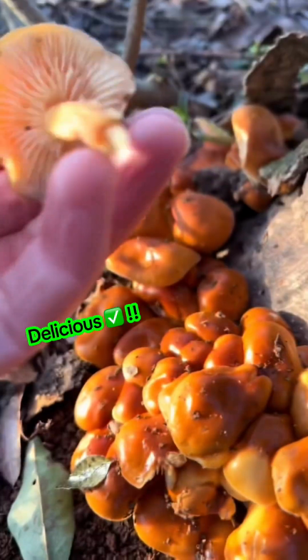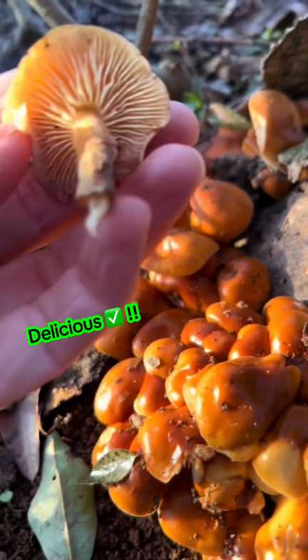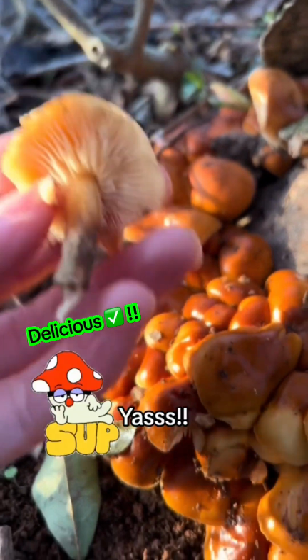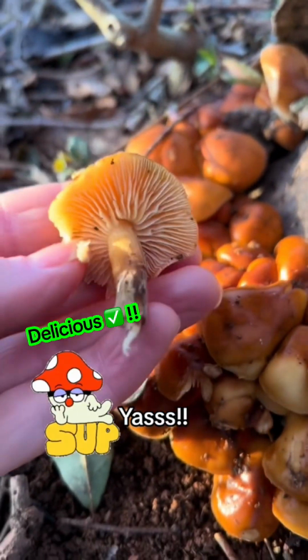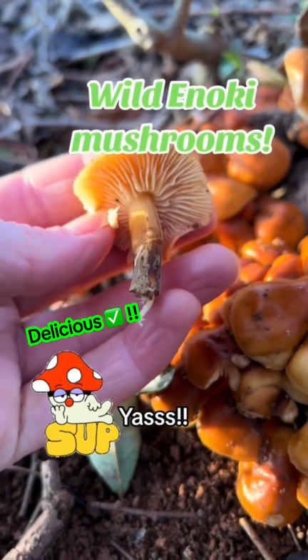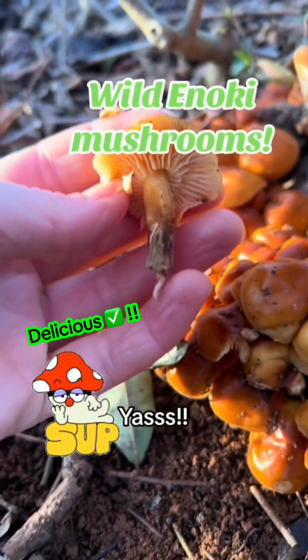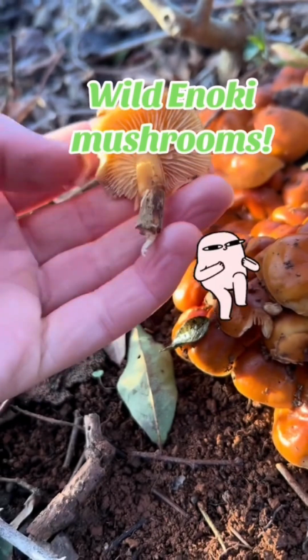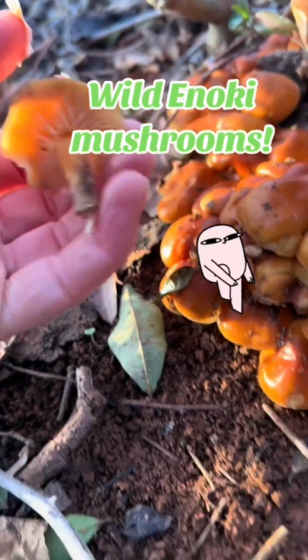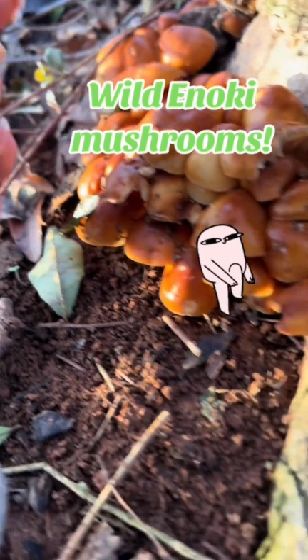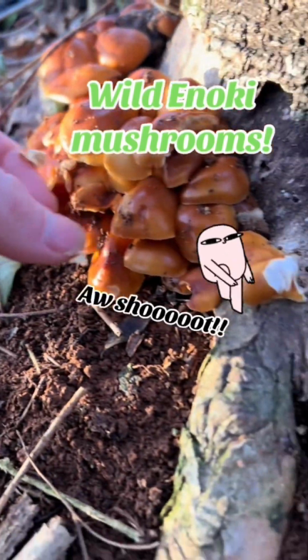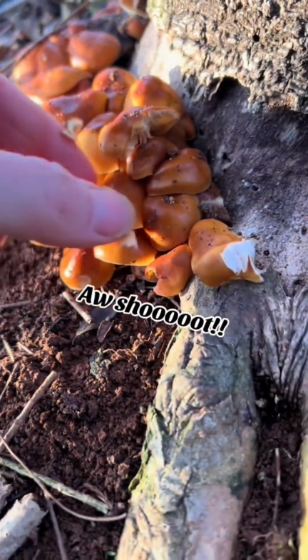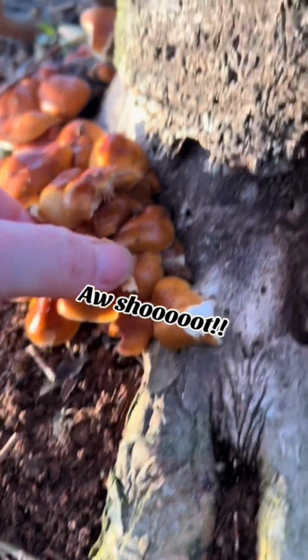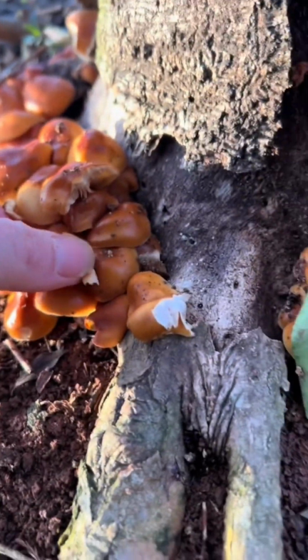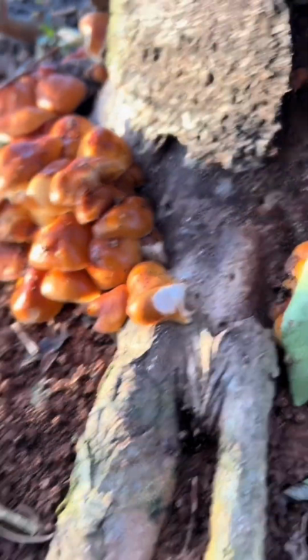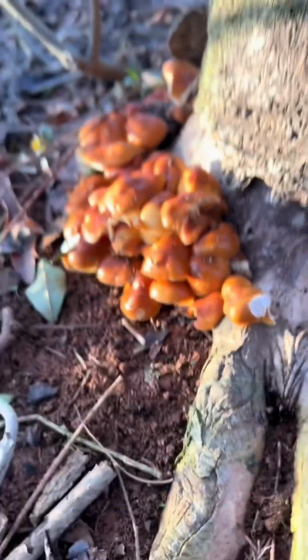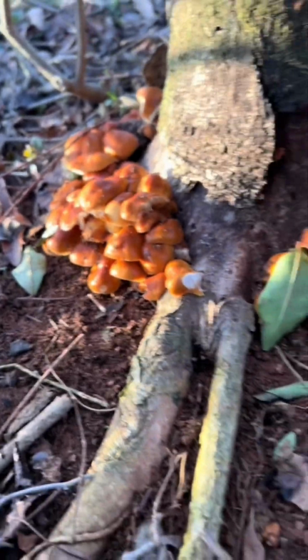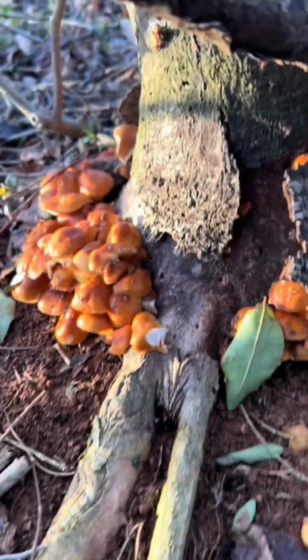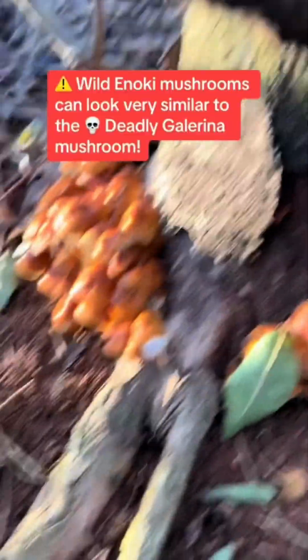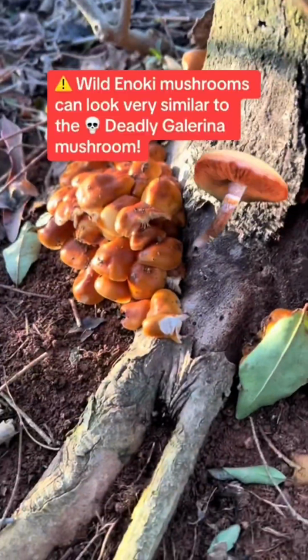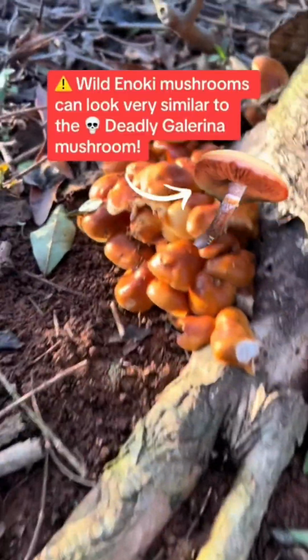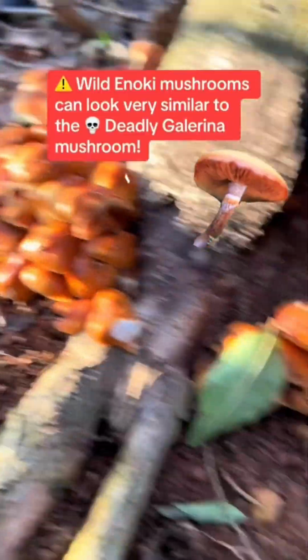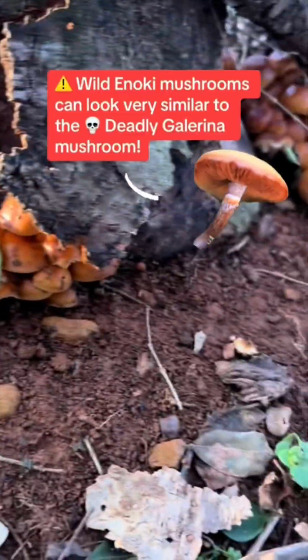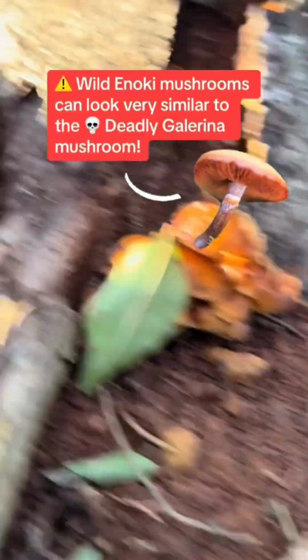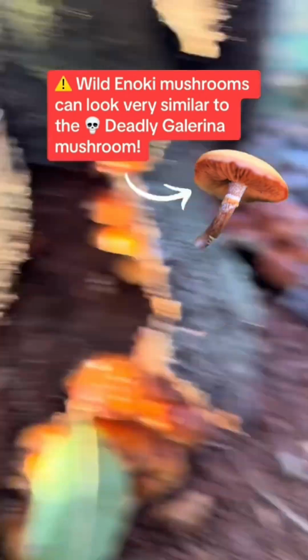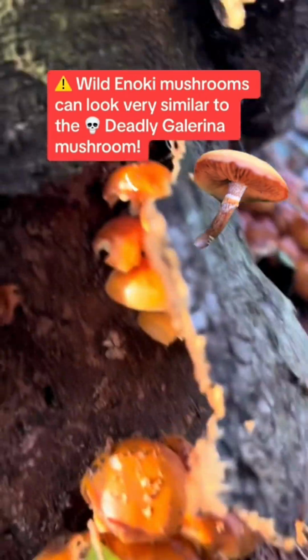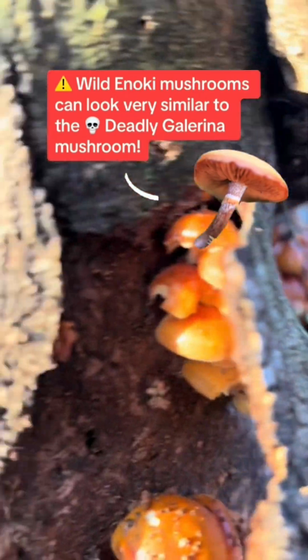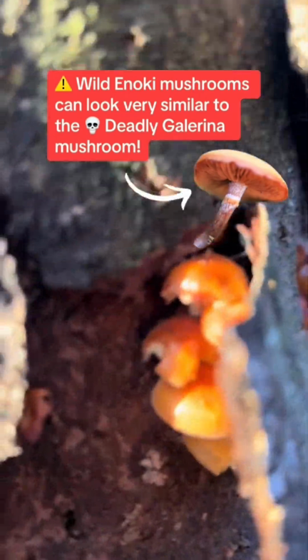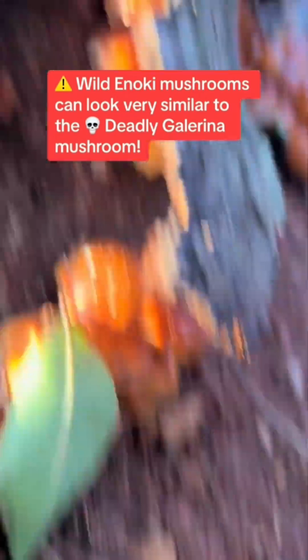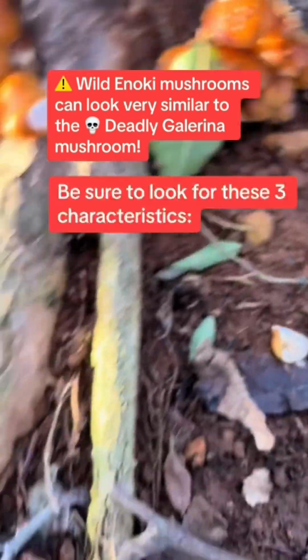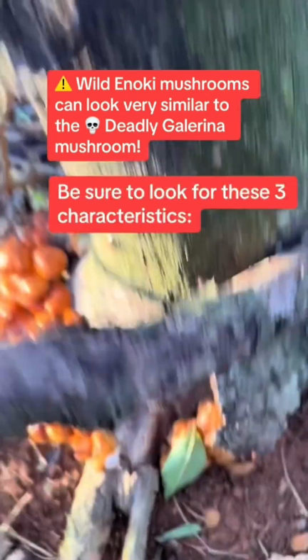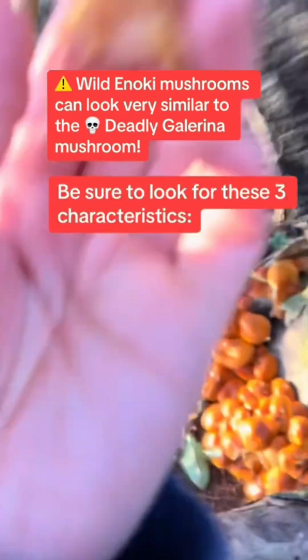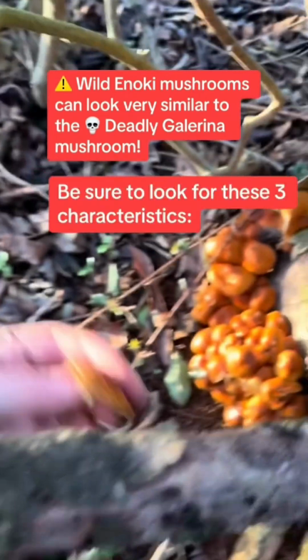Y'all! Oh, we got some enoki! Oh shoot! That's a lot of enoki! That's the most enoki I've seen in one spot! Look, it's in the bark! Okay, let's look.